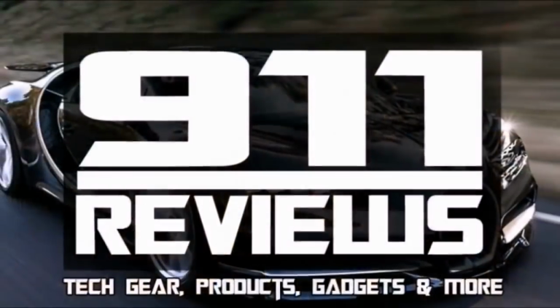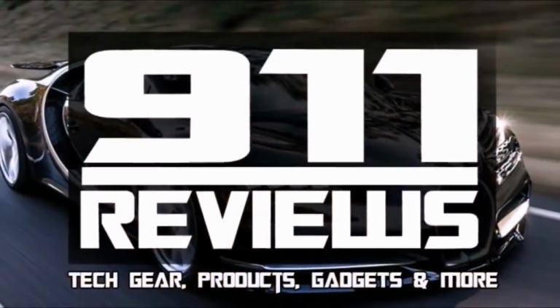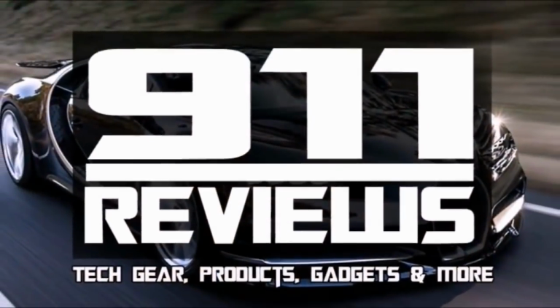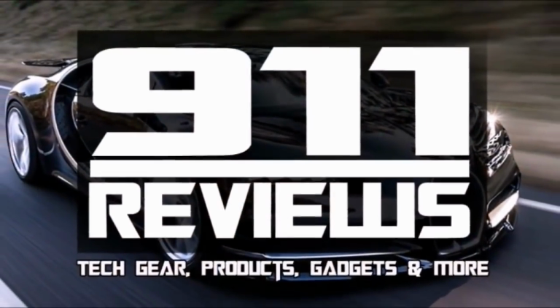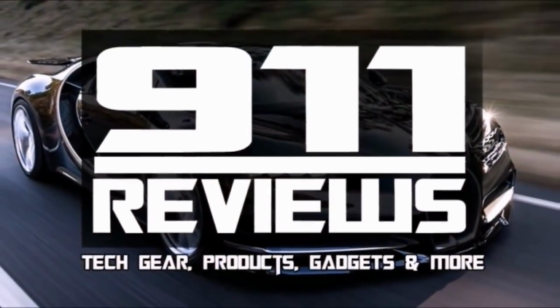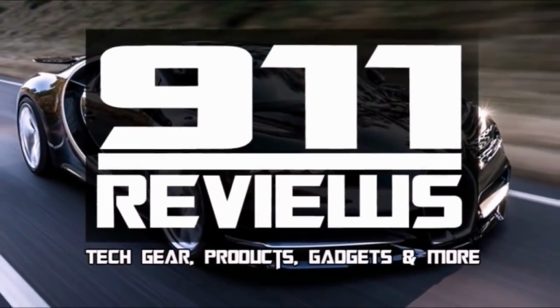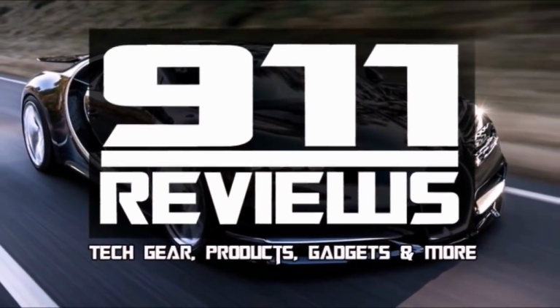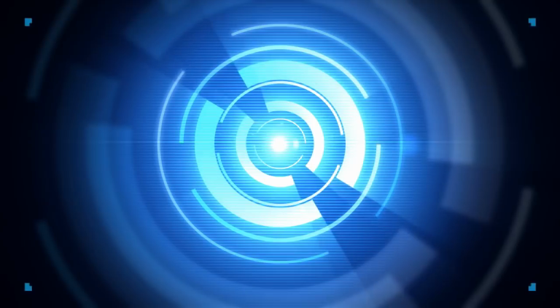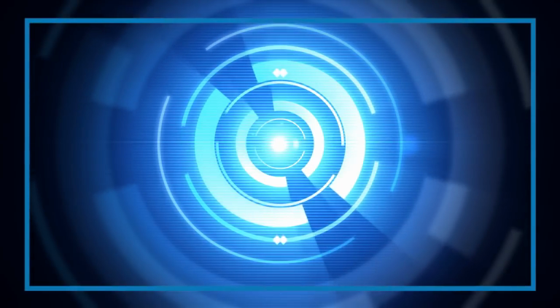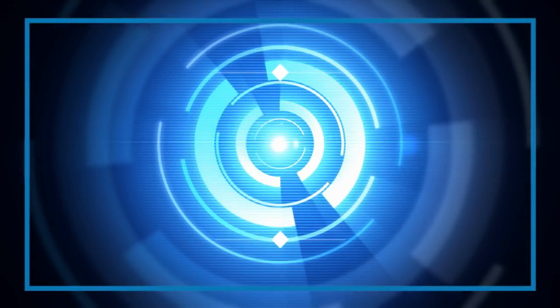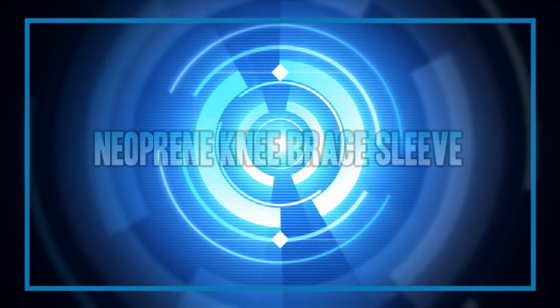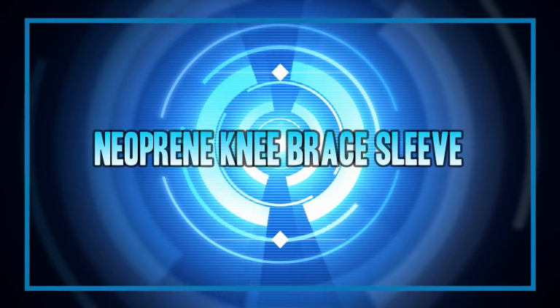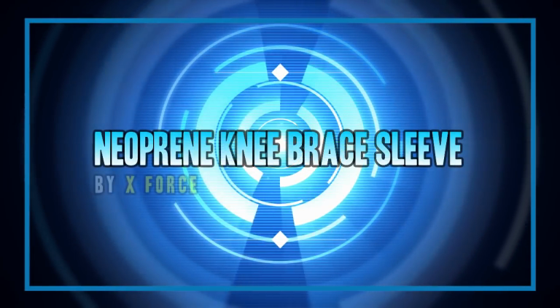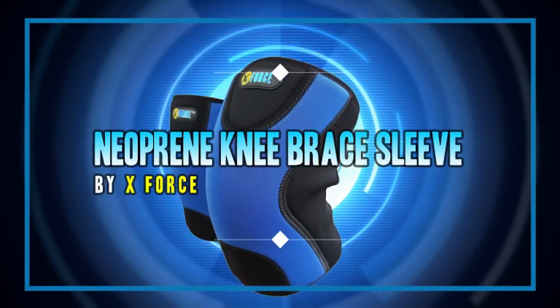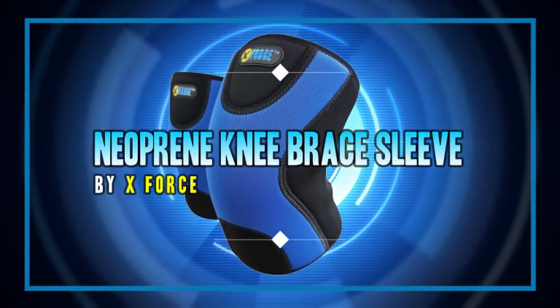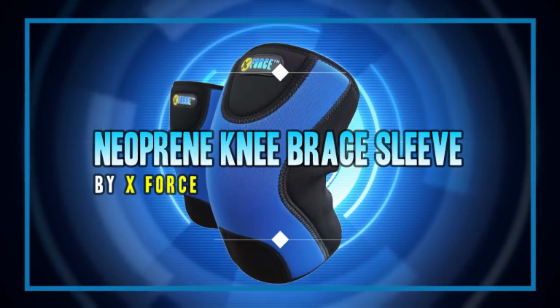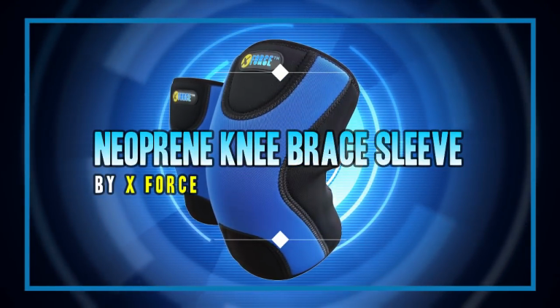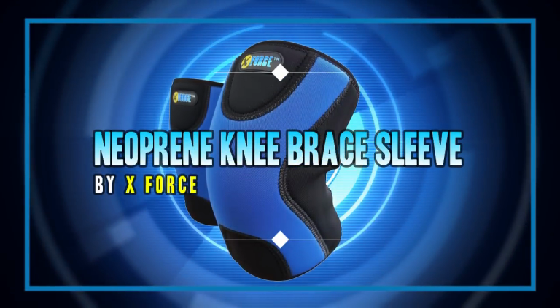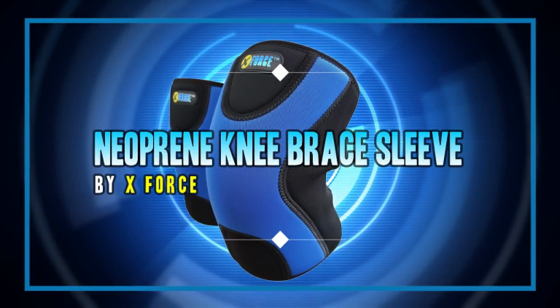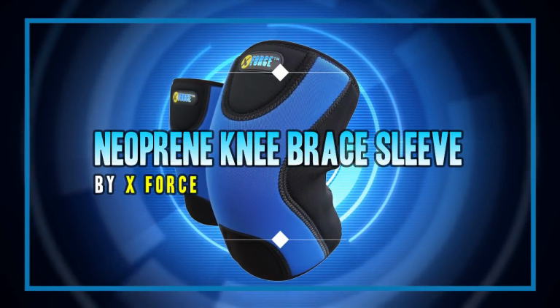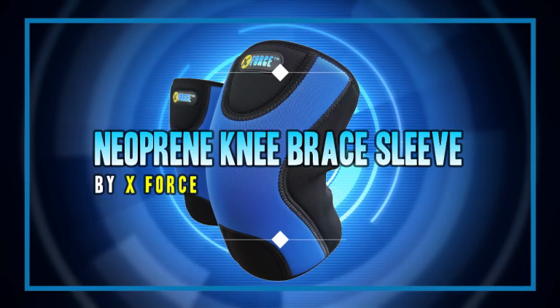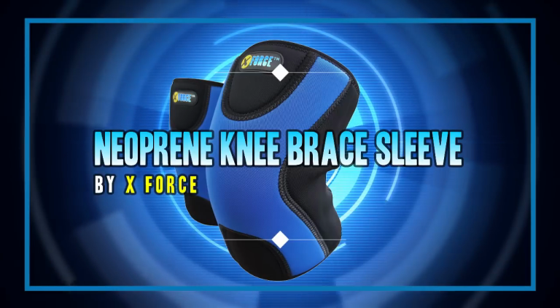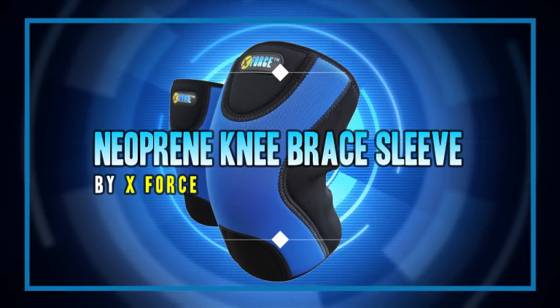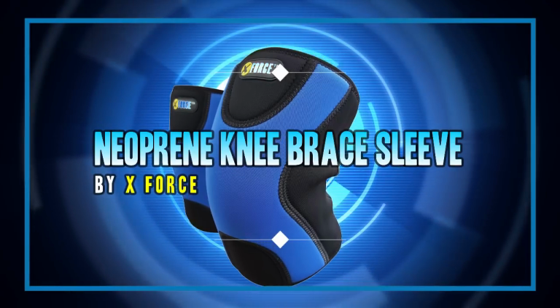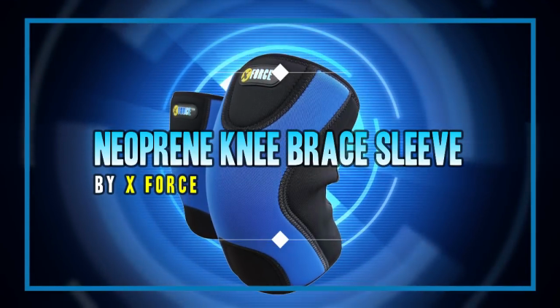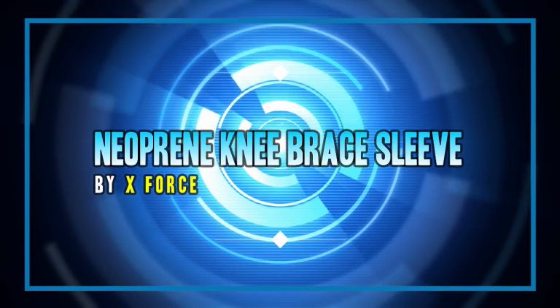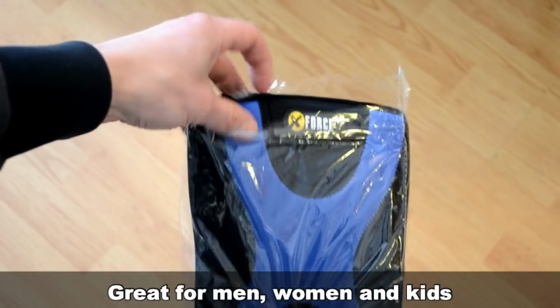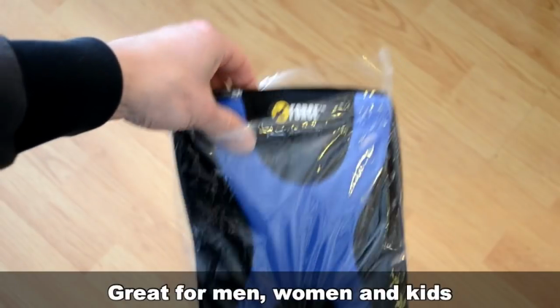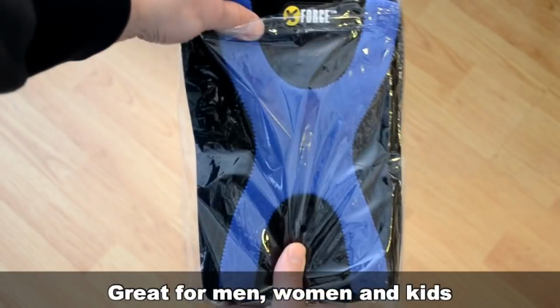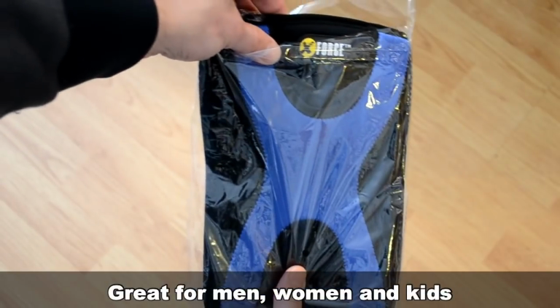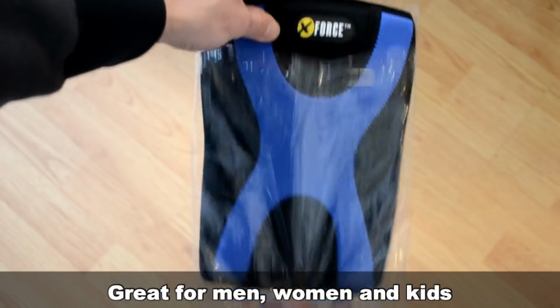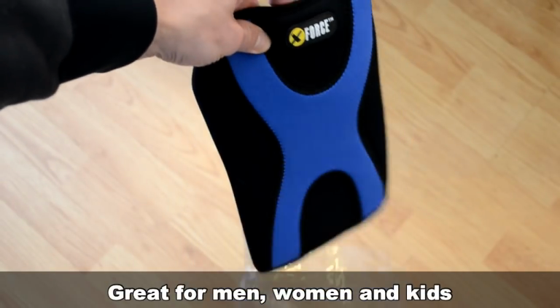Hey folks, this is Sean from 9-1-1 Reviews. Today we're gonna look at this knee brace sleeve by X-Force. It's one of the best neoprene knee braces on the market, so we're gonna give it a thorough test.